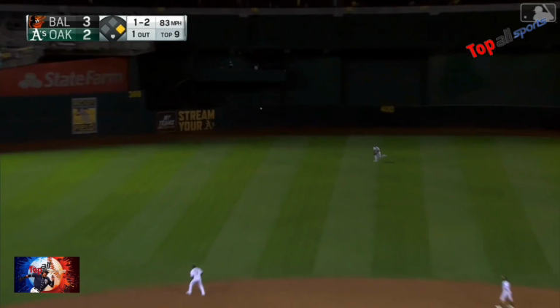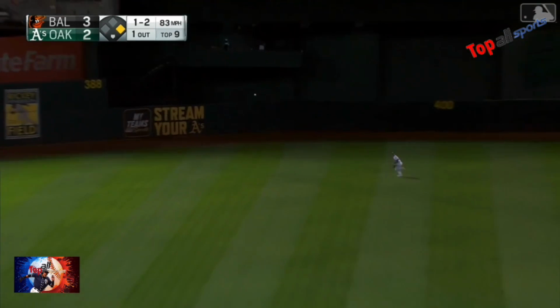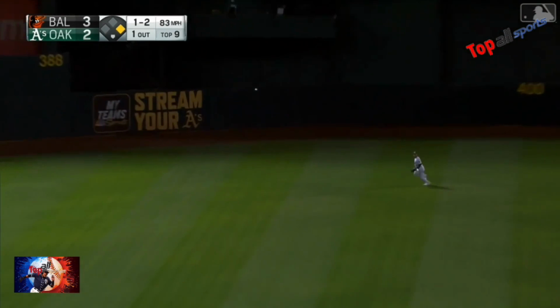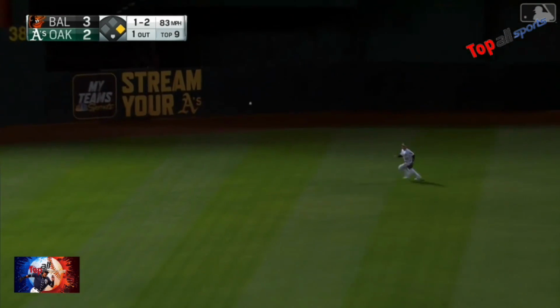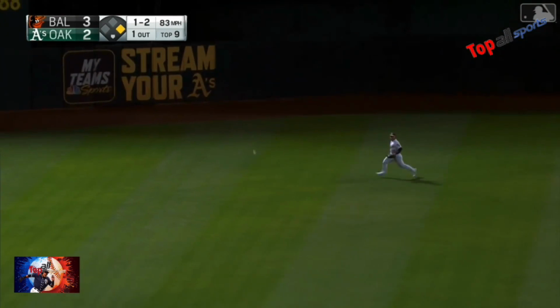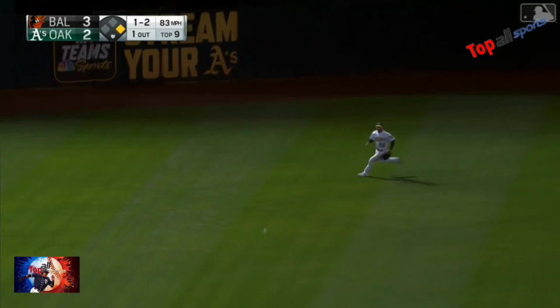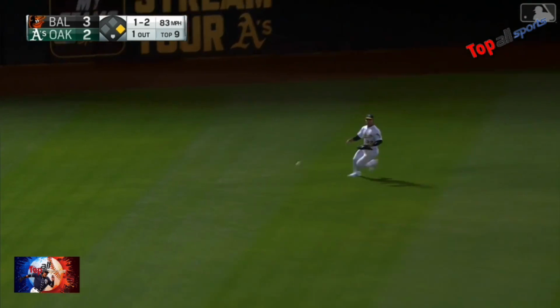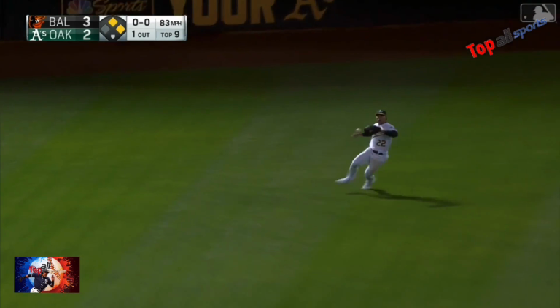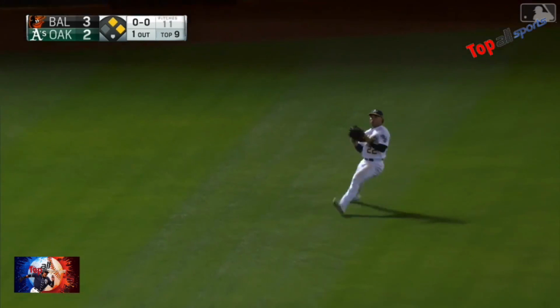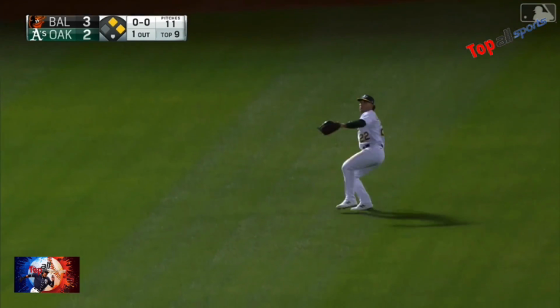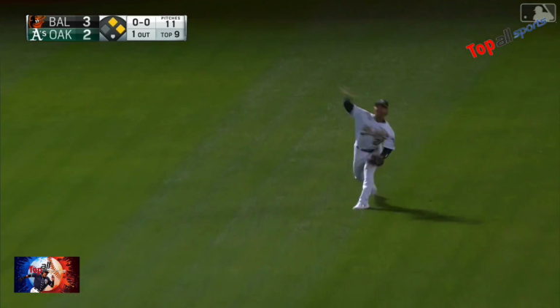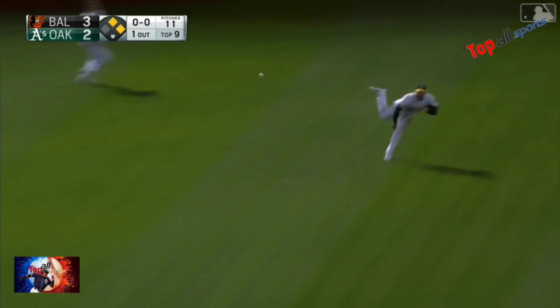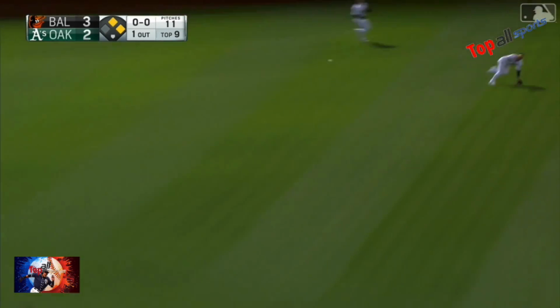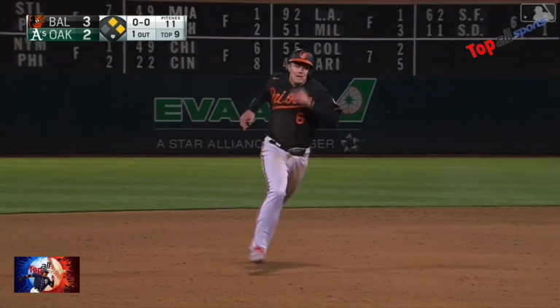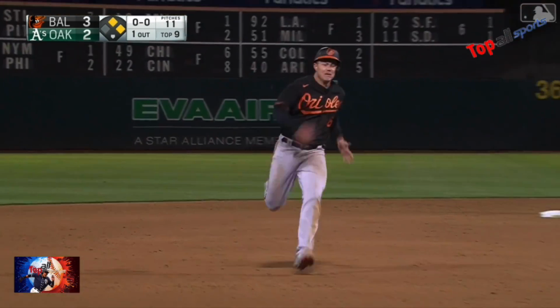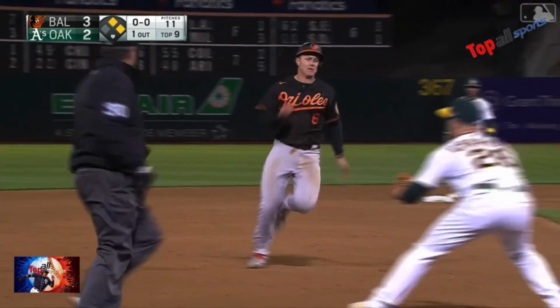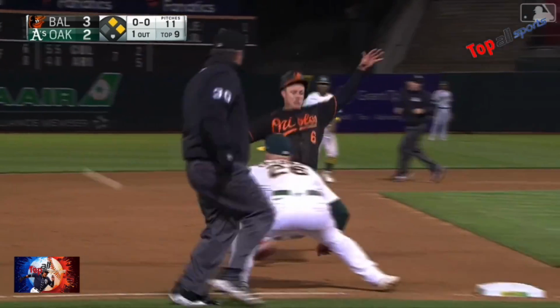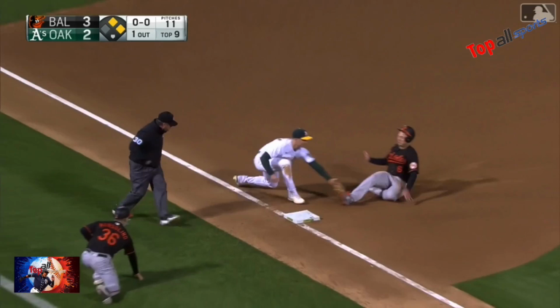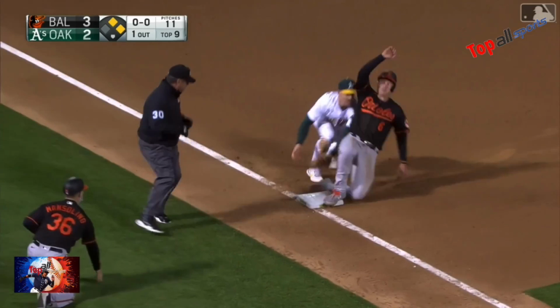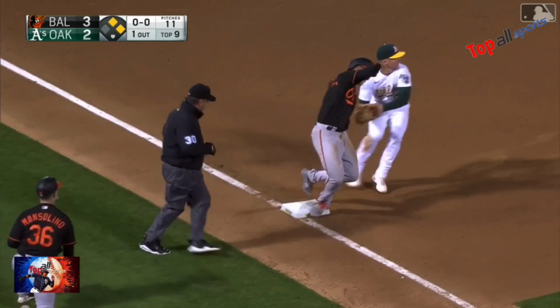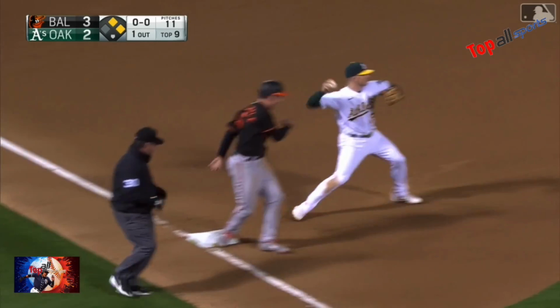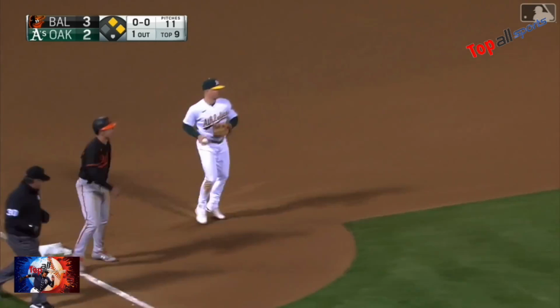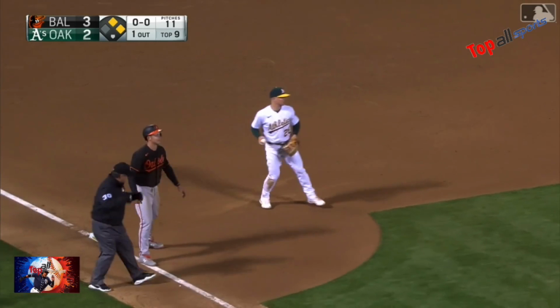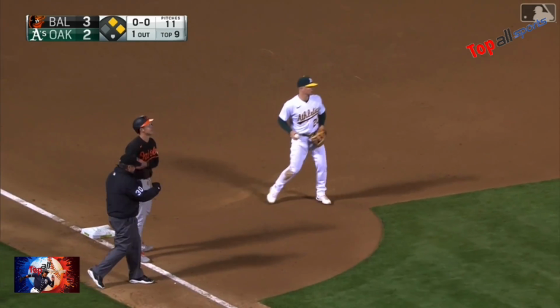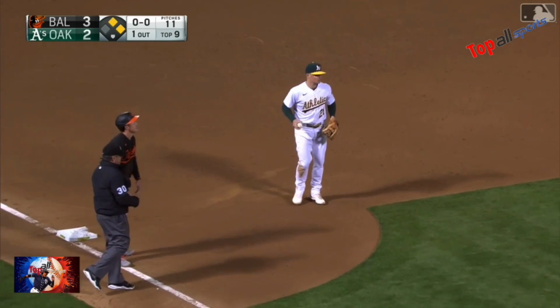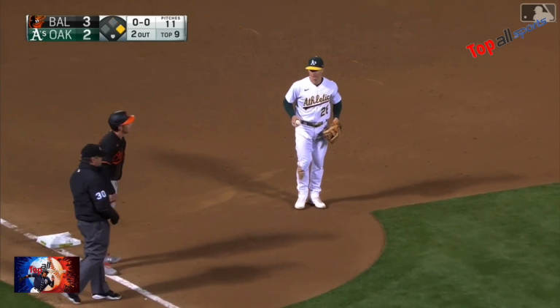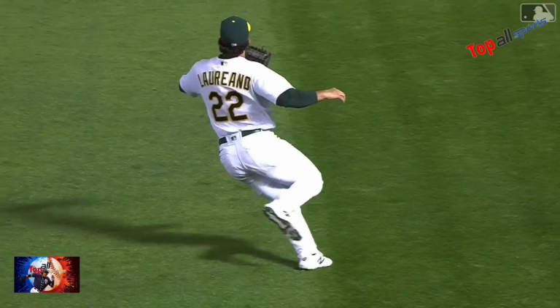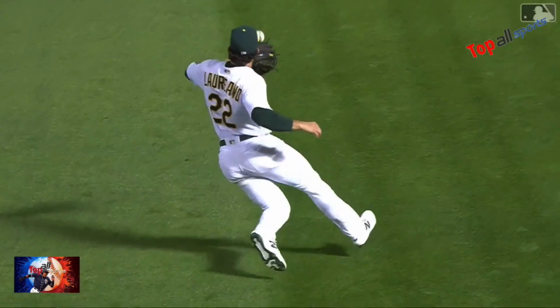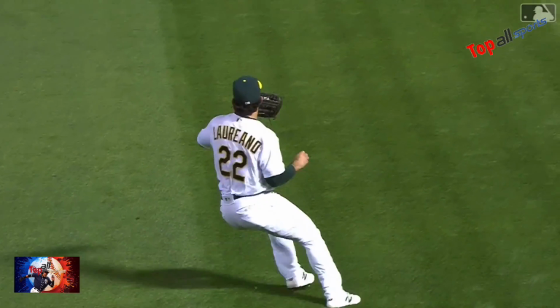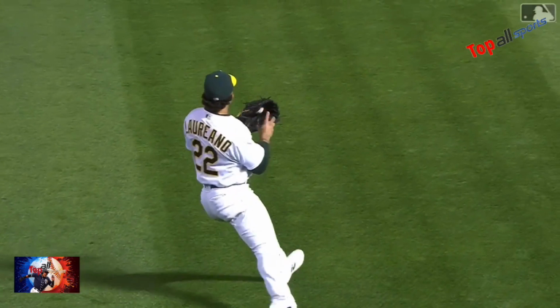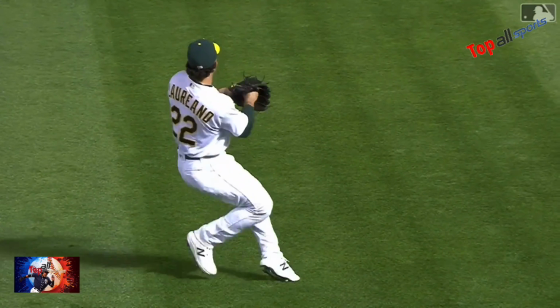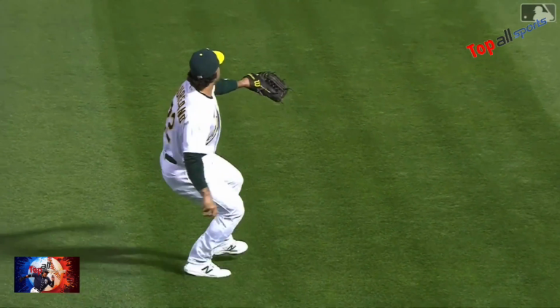Hit to third left center. Laureano's not going to get it — they're playing on a hop. Nowcastle's going to try it for third. The throw is right there. They got it. Perfect throw by Laureano.